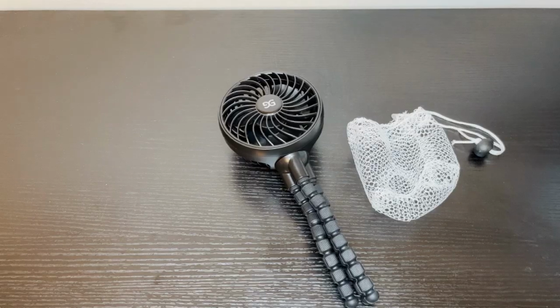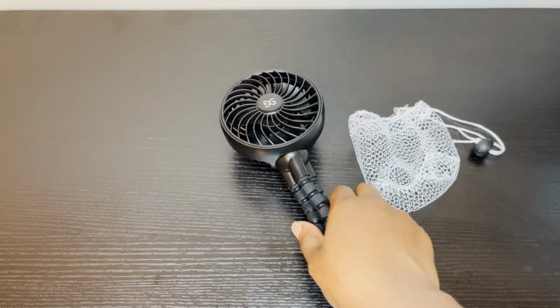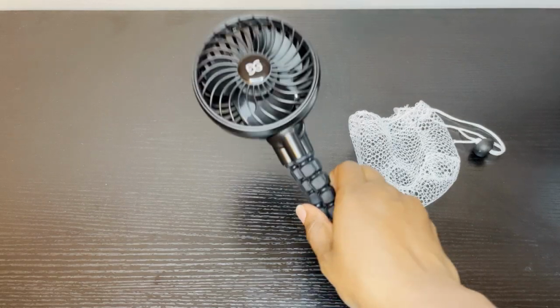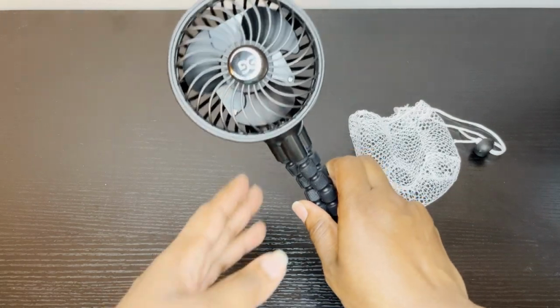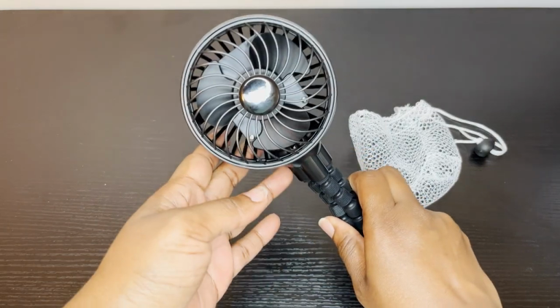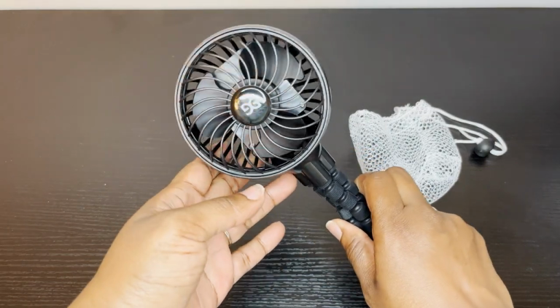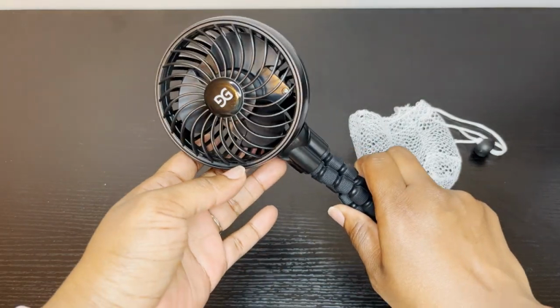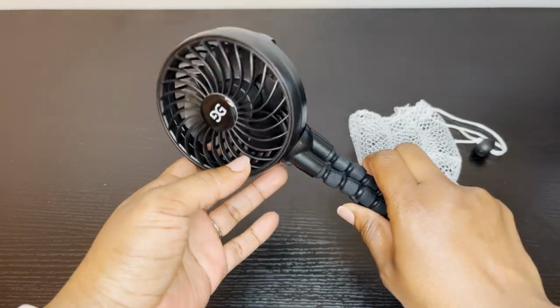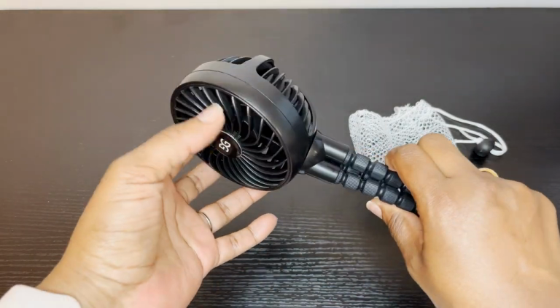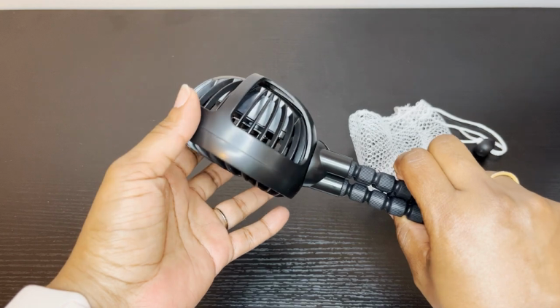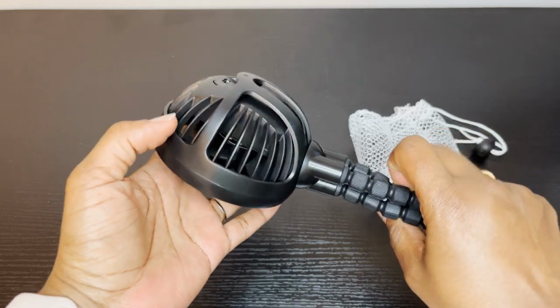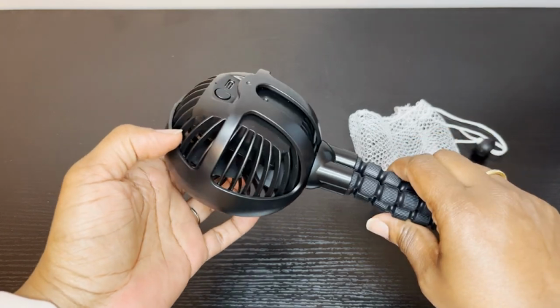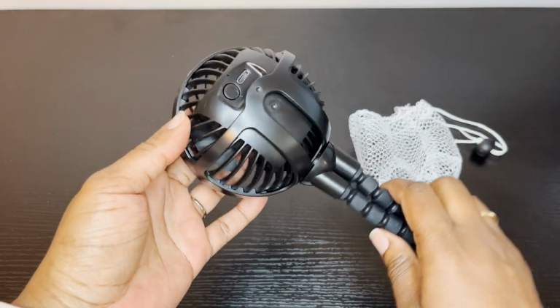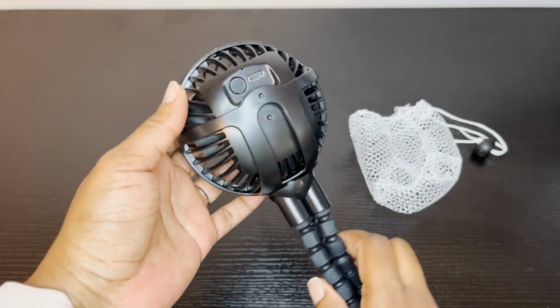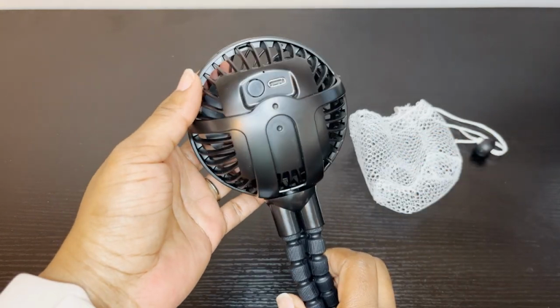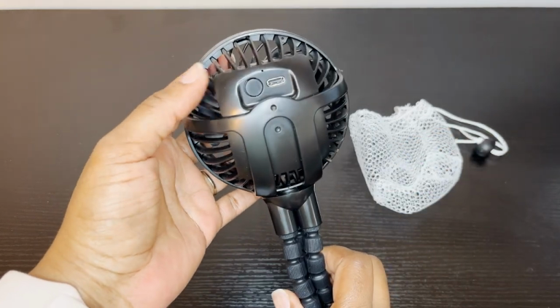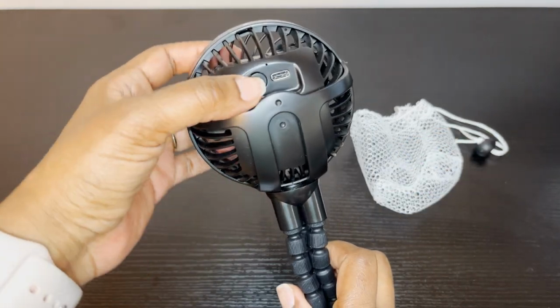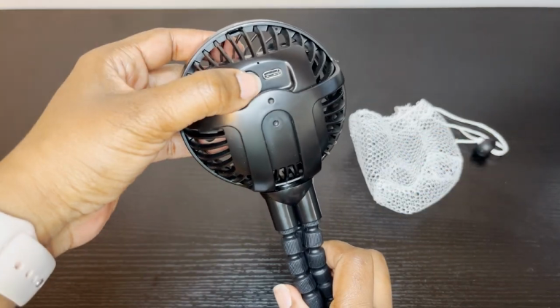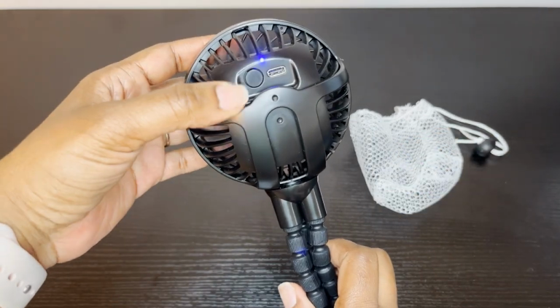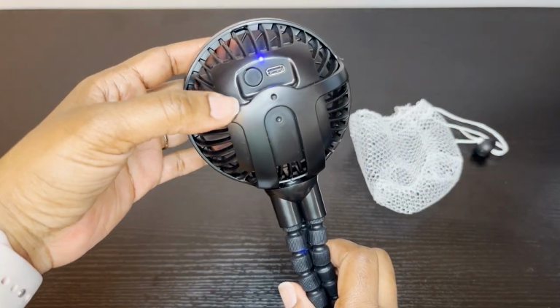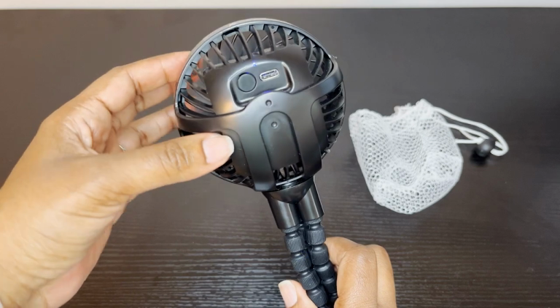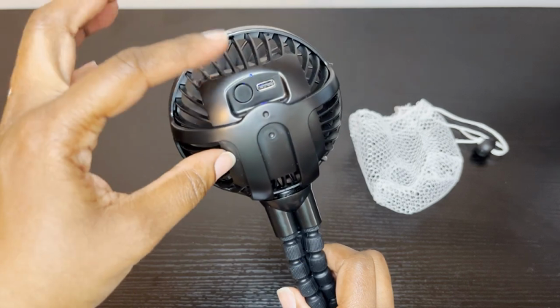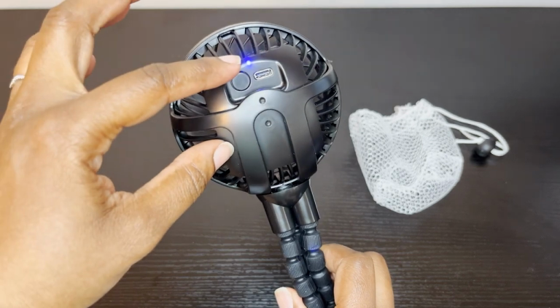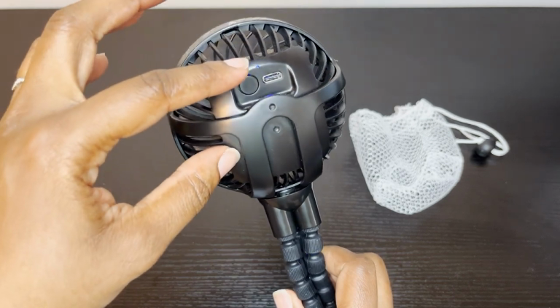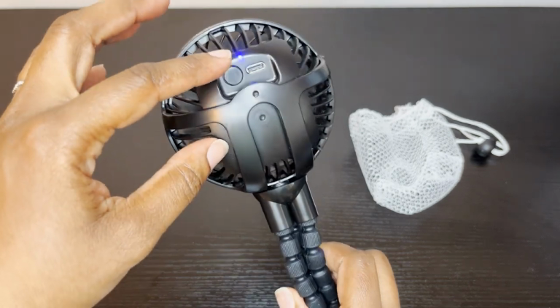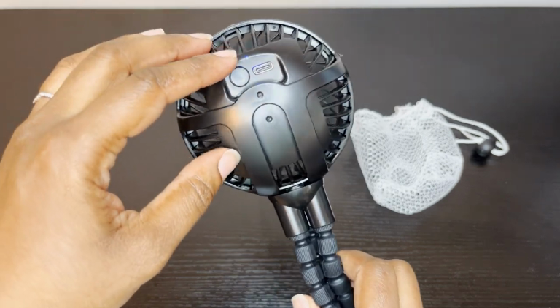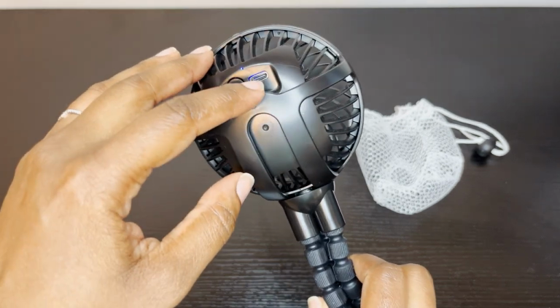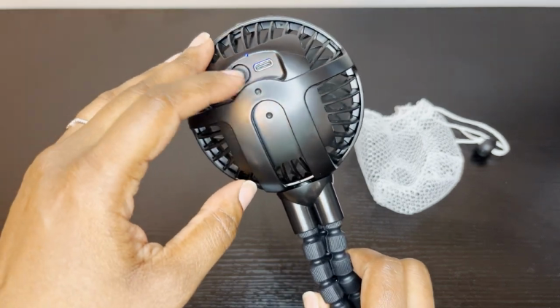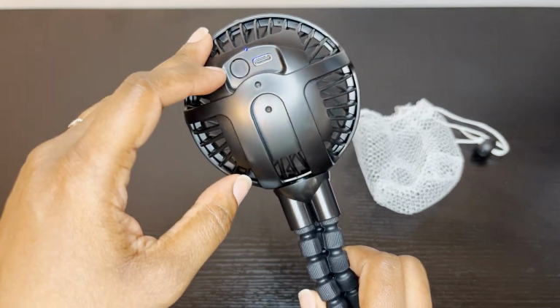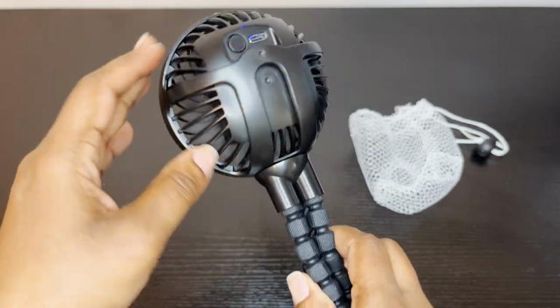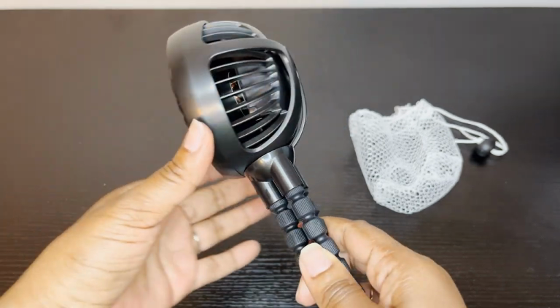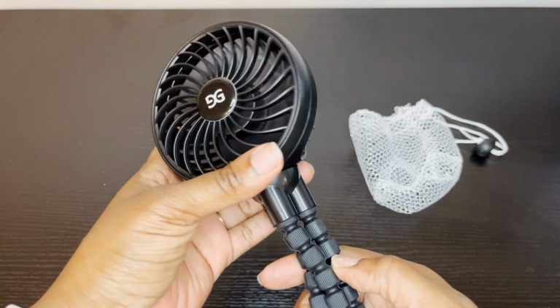Hey there! I want to tell you about what I recently purchased — it was this stroller fan. I bought it because we were attending a summer outdoor wedding and it was really hot. I'm so happy that we had this fan. It was a lifesaver, so I have to tell you about it.